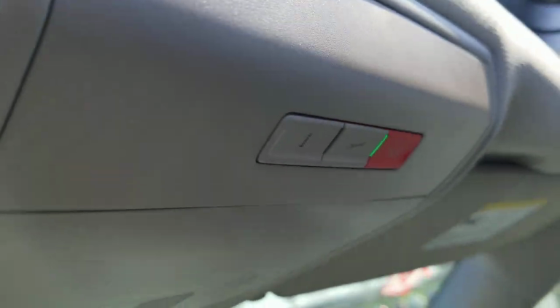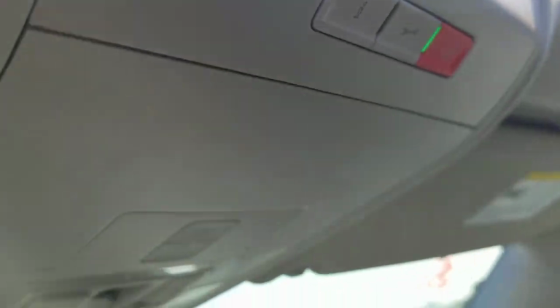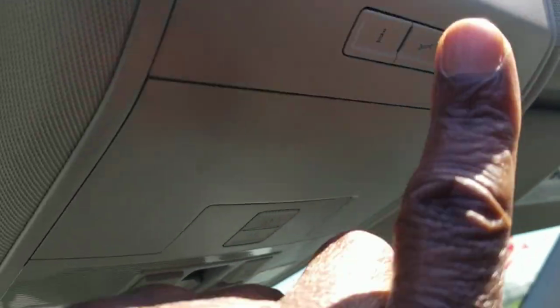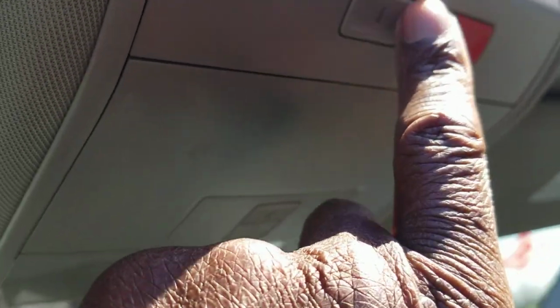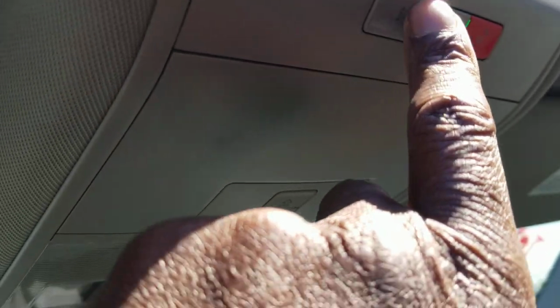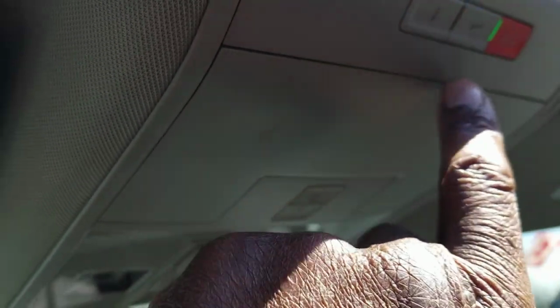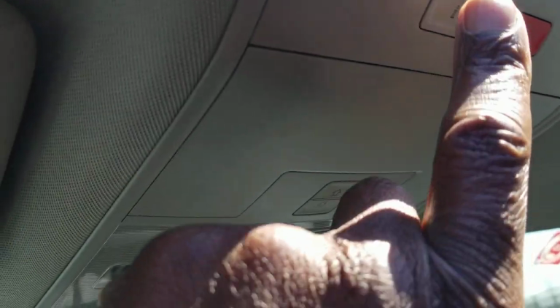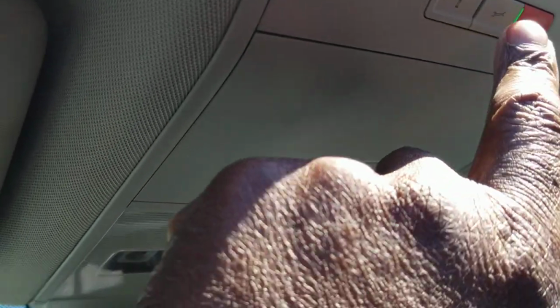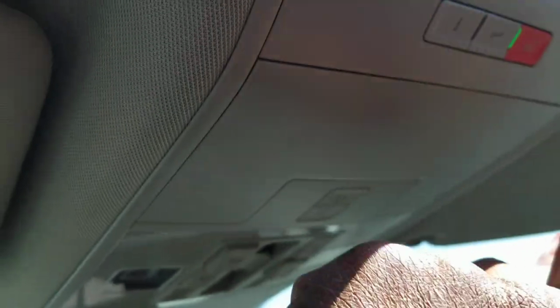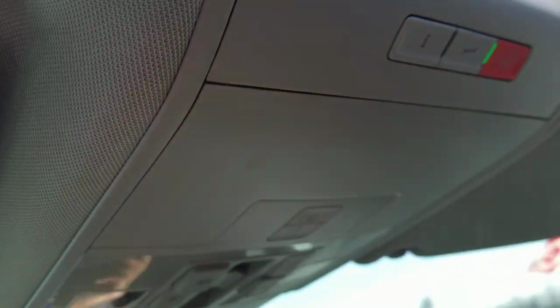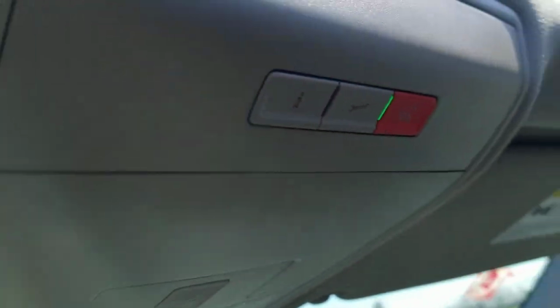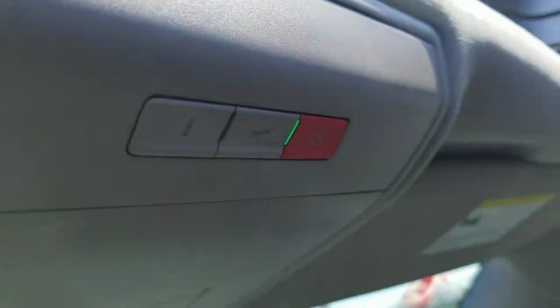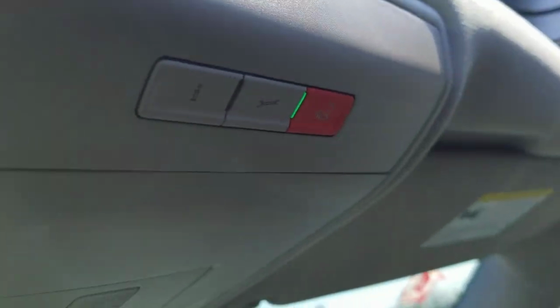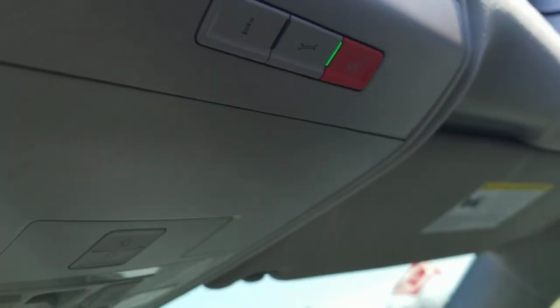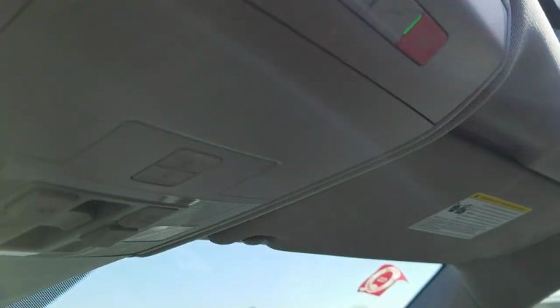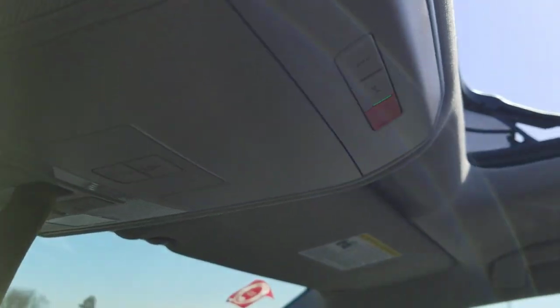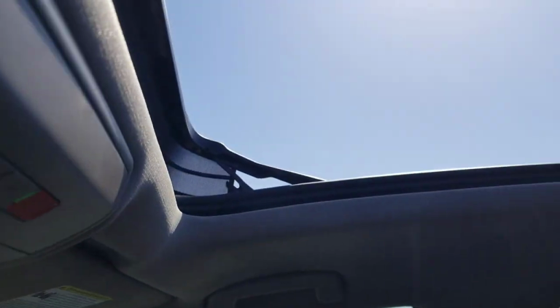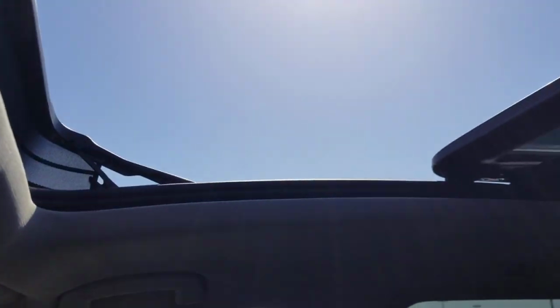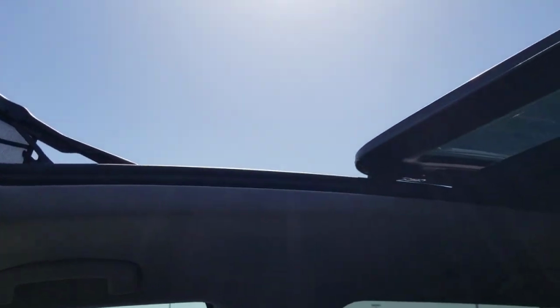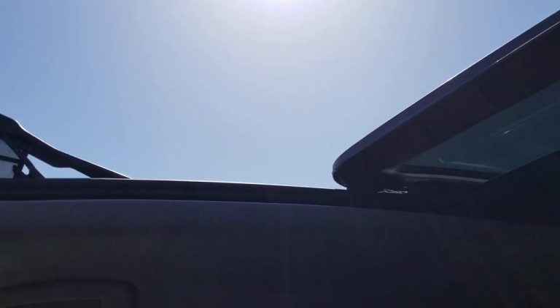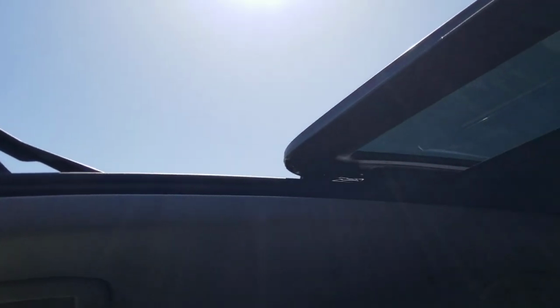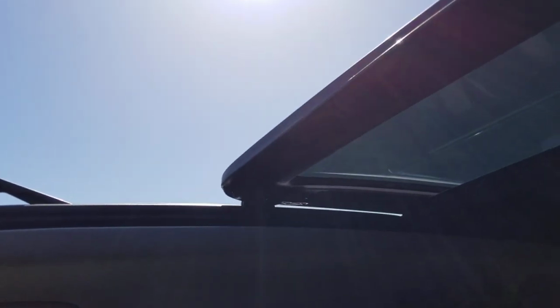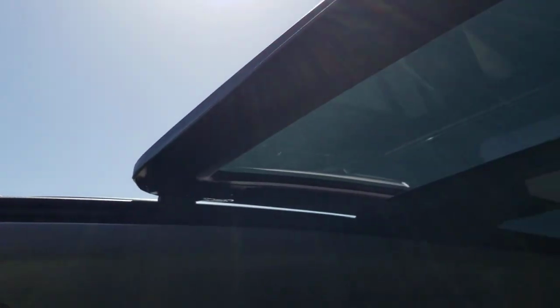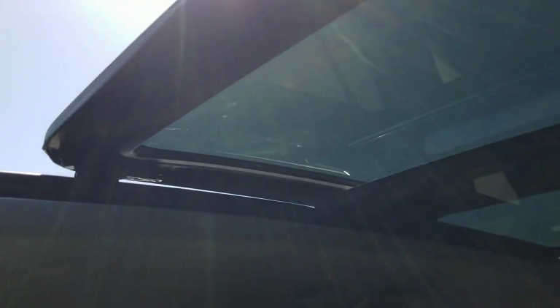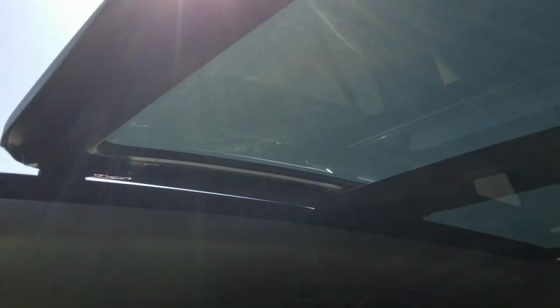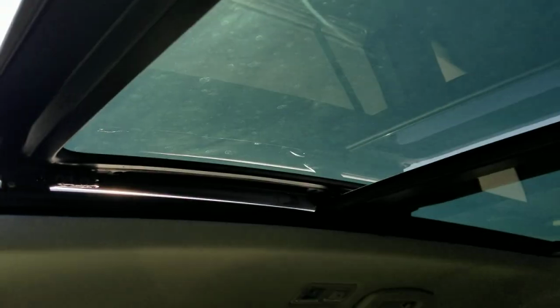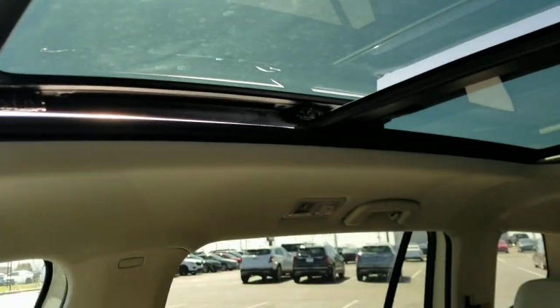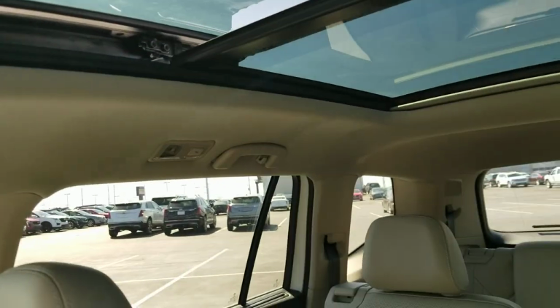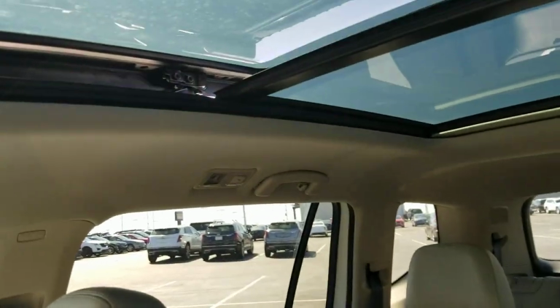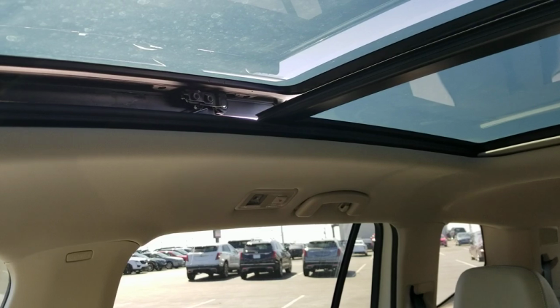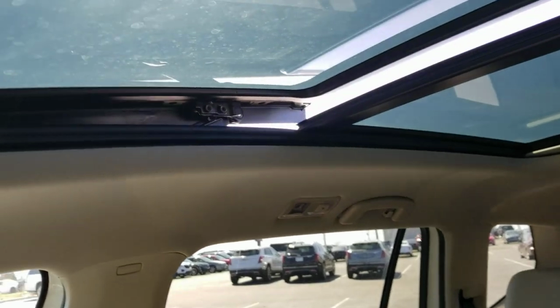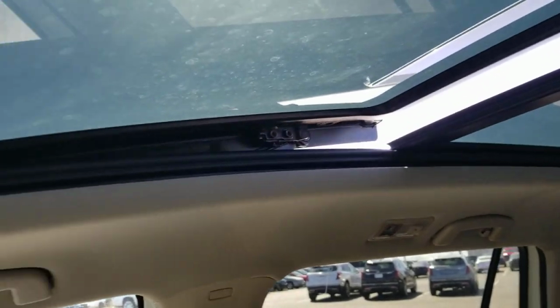You also have Car-Net free of charge for five years — roadside assistance and emergency services buttons are right there. The sunroof is tinted and all the rear windows are tinted; the only windows that aren't tinted are the front windshield and the front side windows.